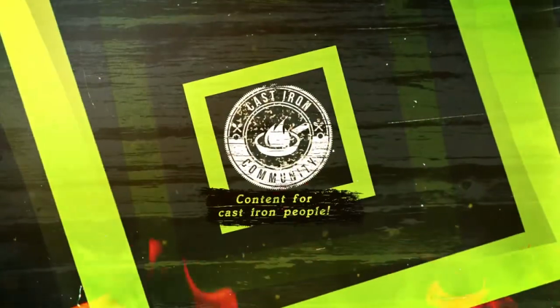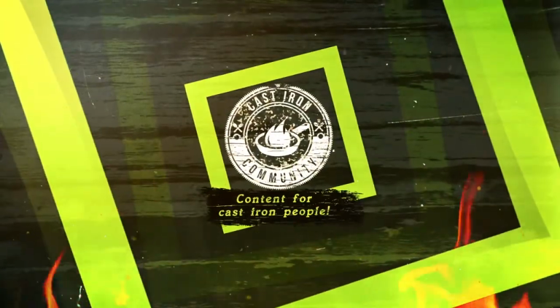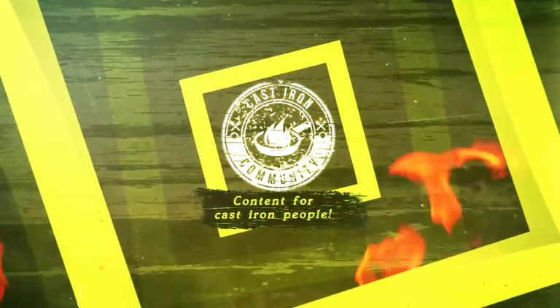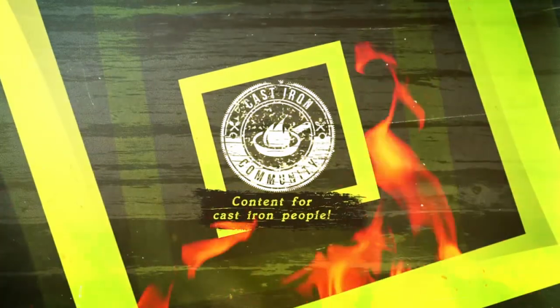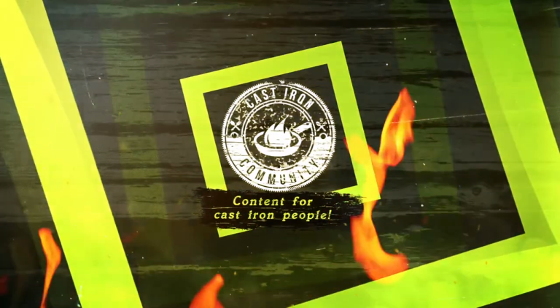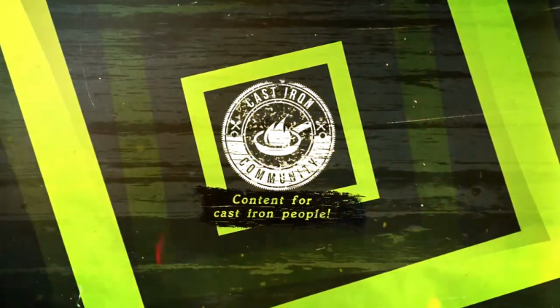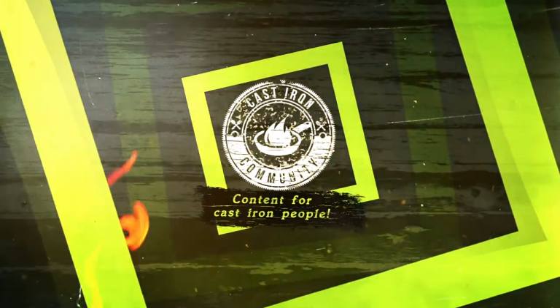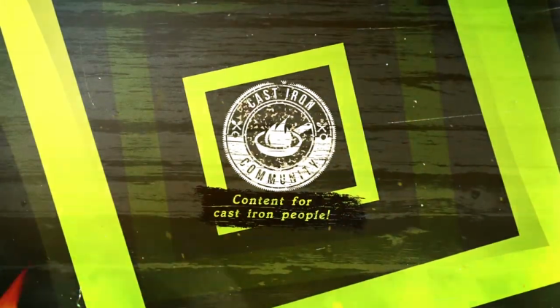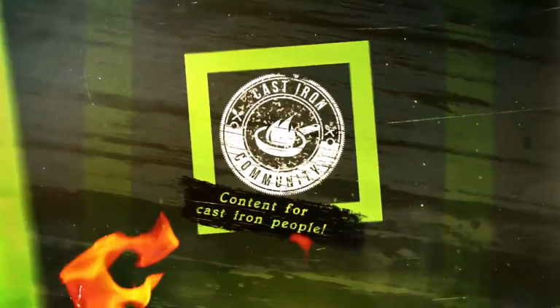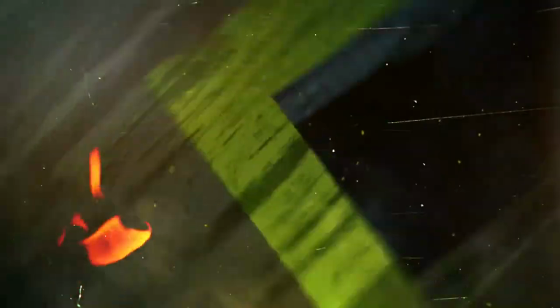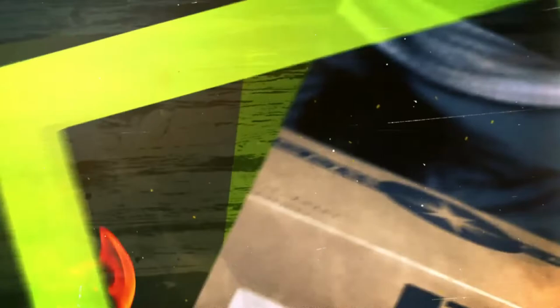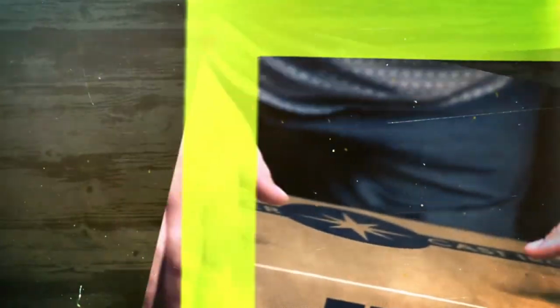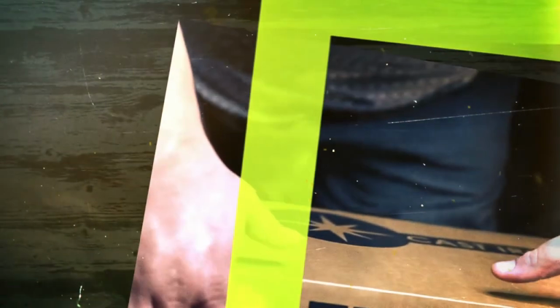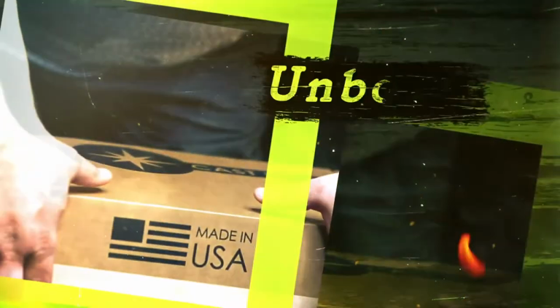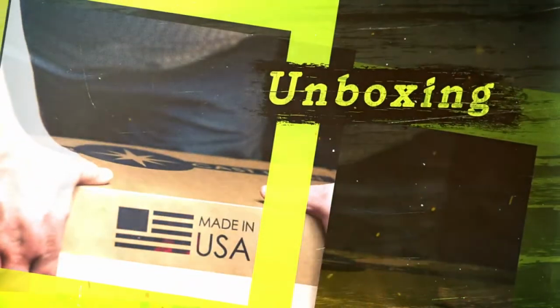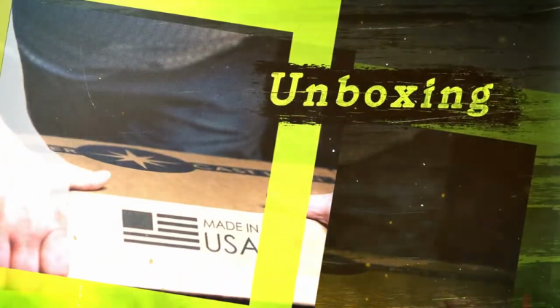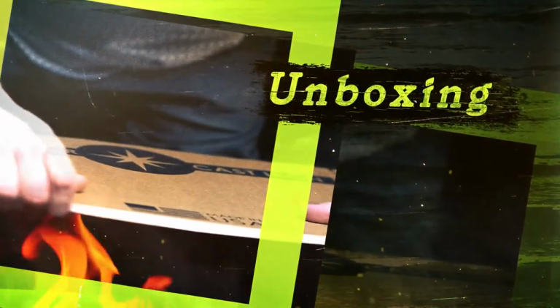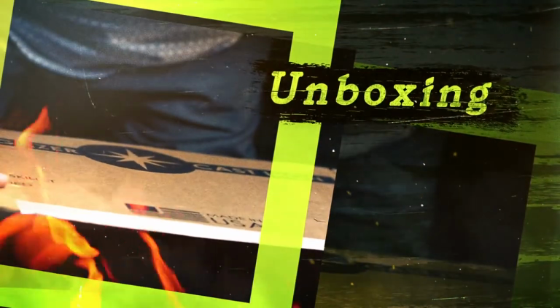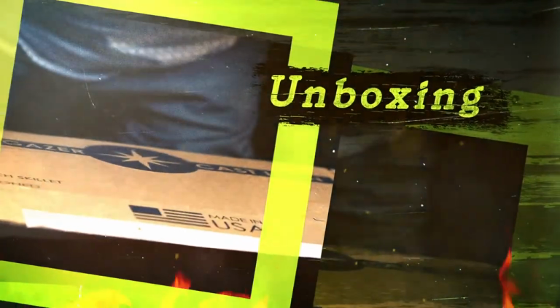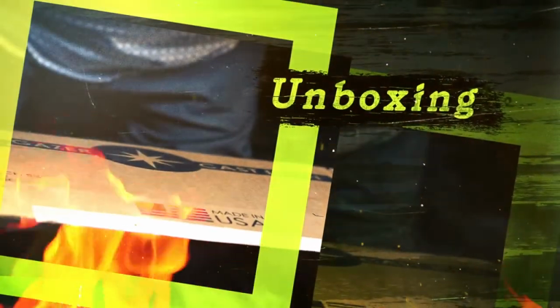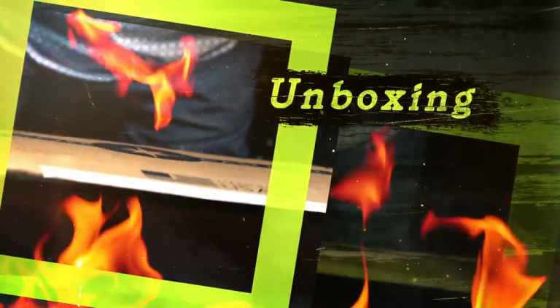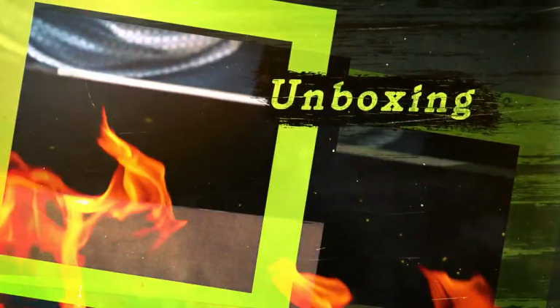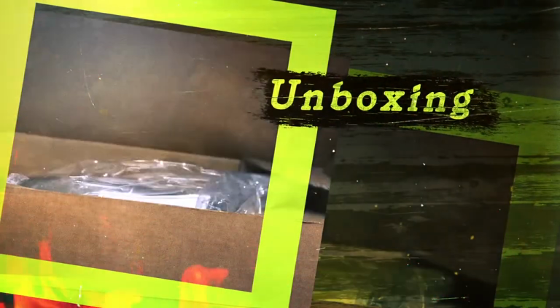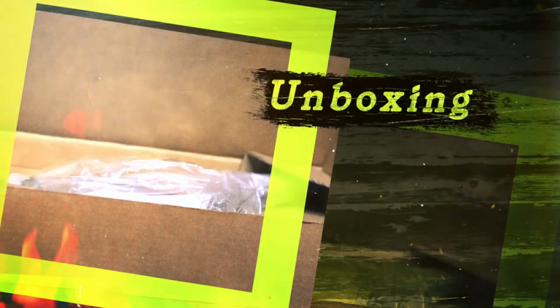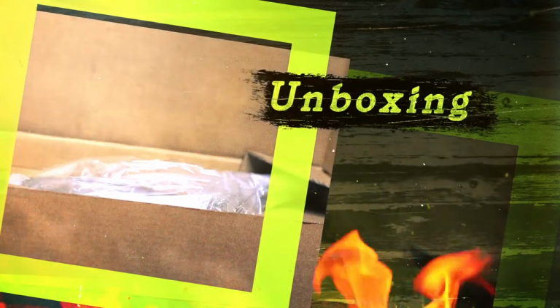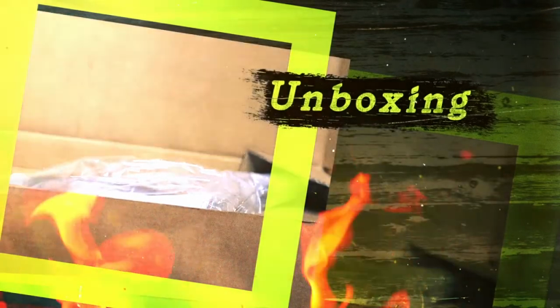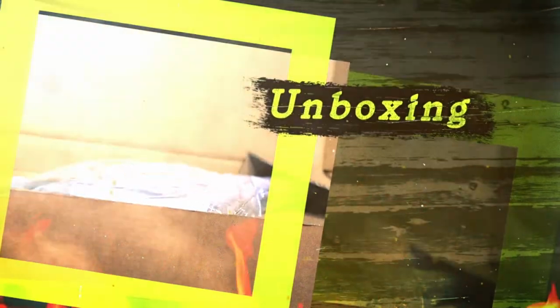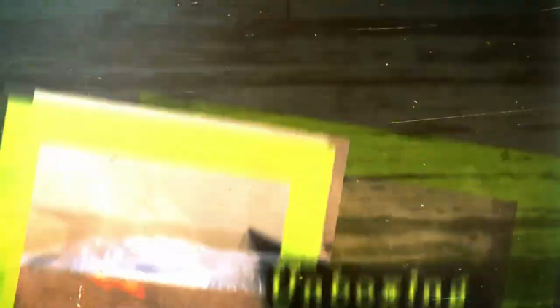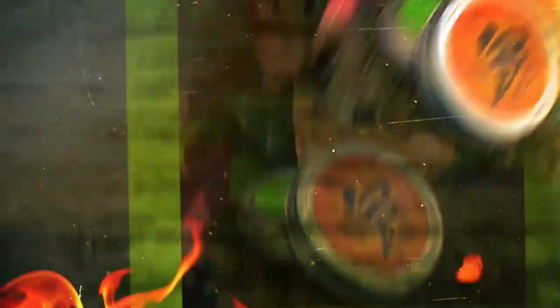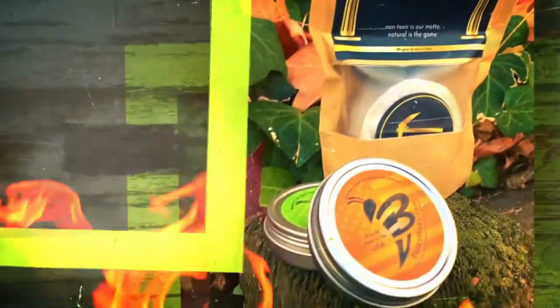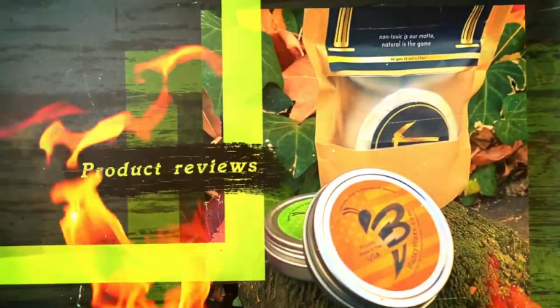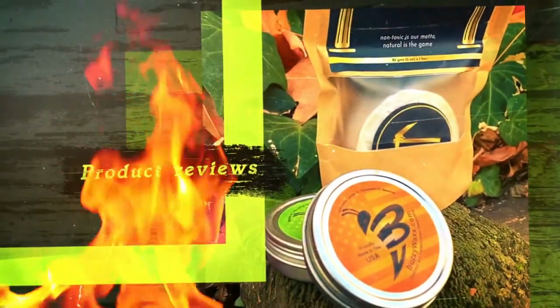Be sure to subscribe to Cast Iron Community for more cast iron content, and share this video with other cast iron enthusiasts in your life. Until next time, keep cooking. This is Cast Iron Mo. Bye.